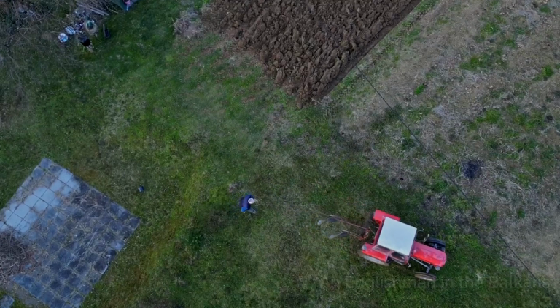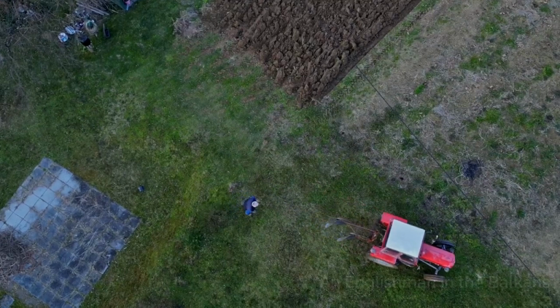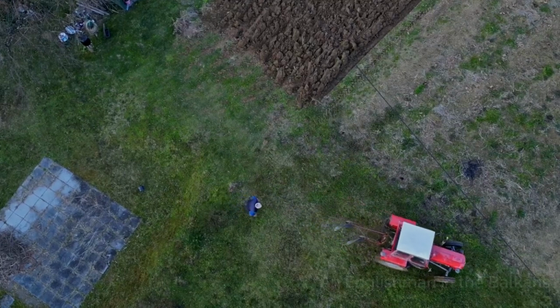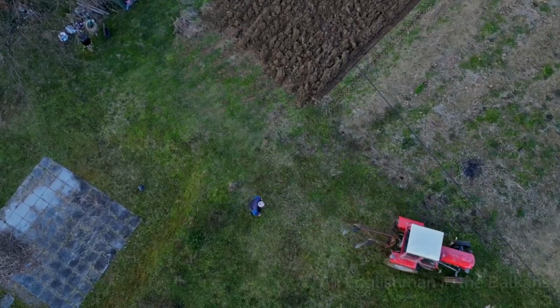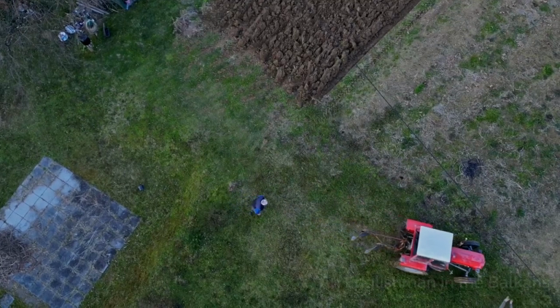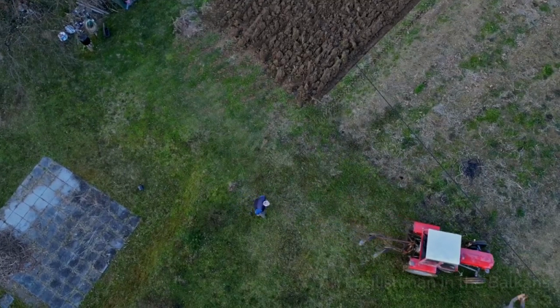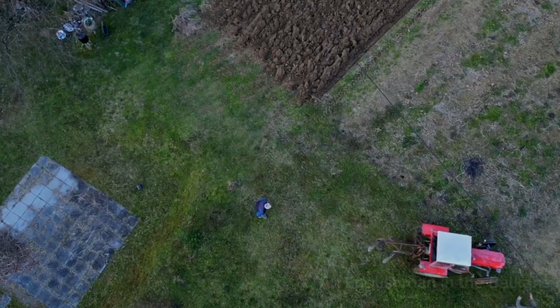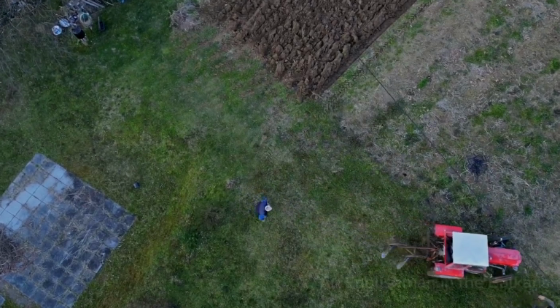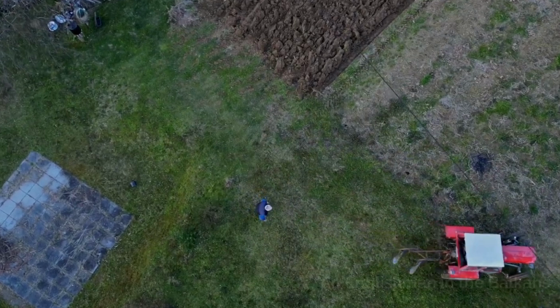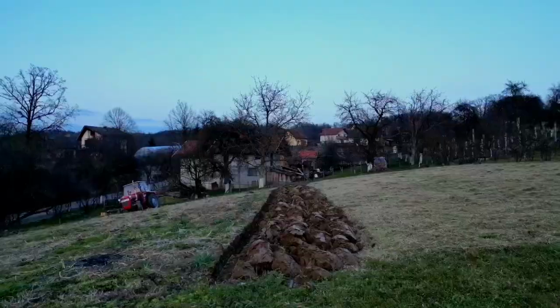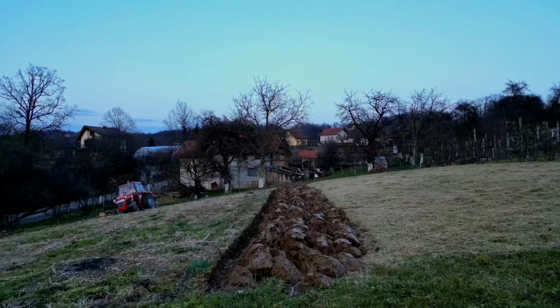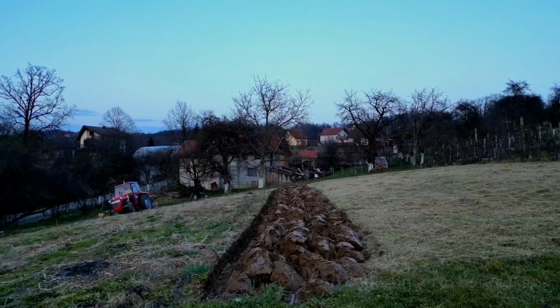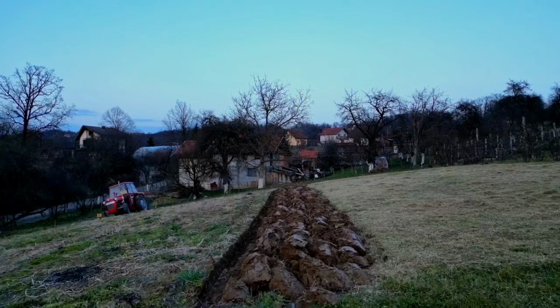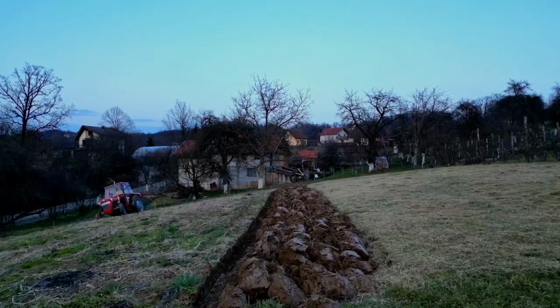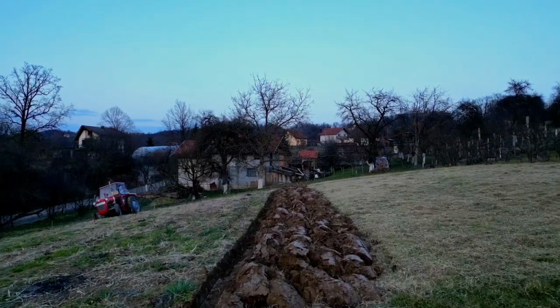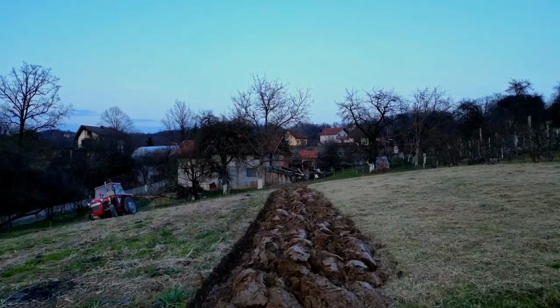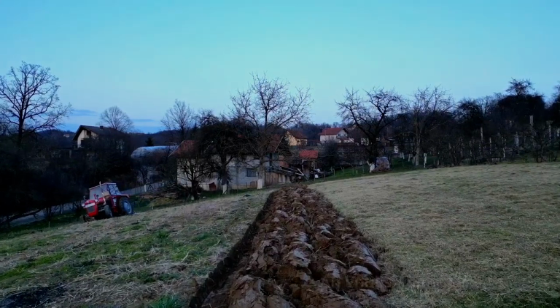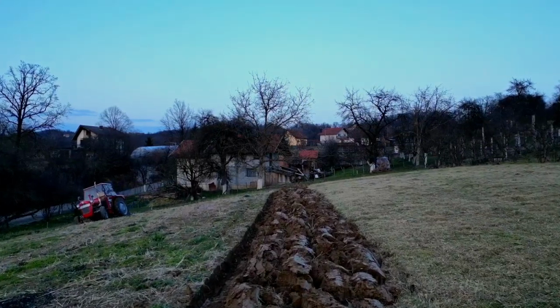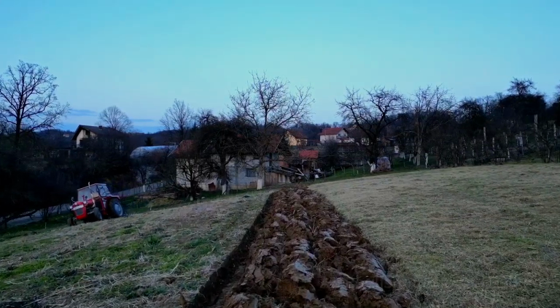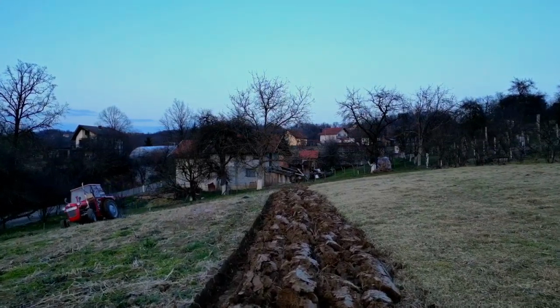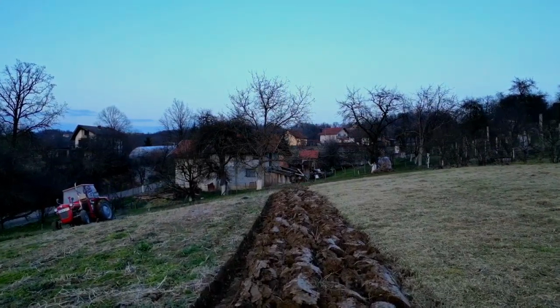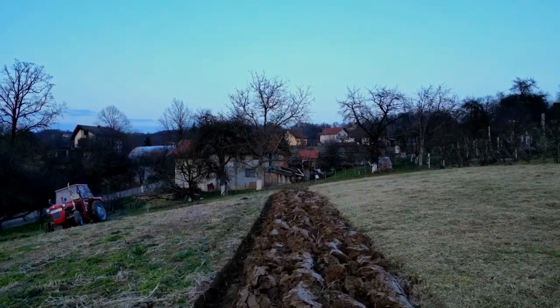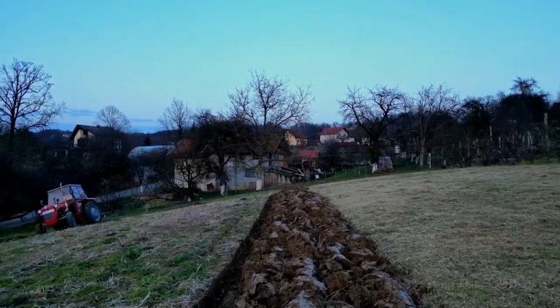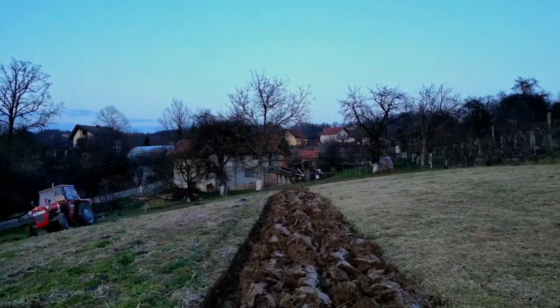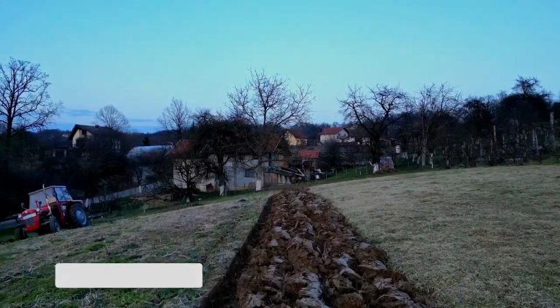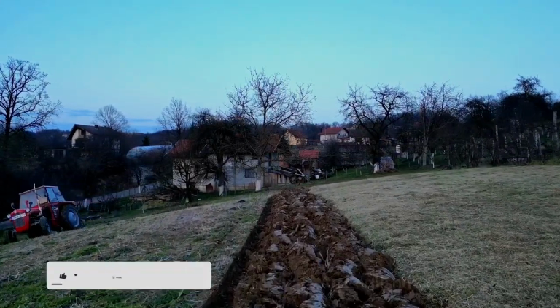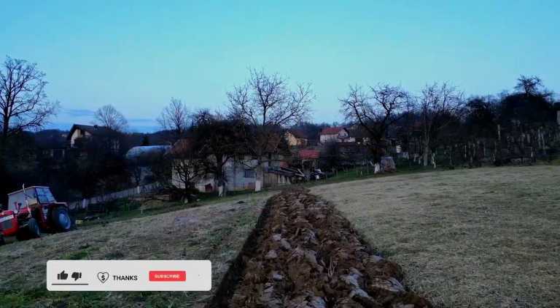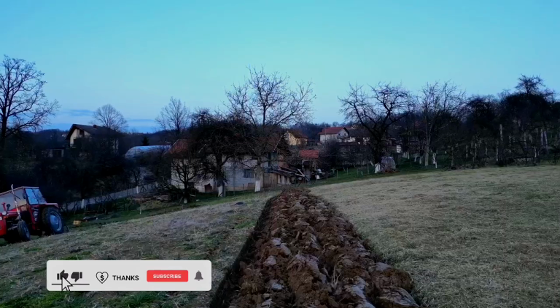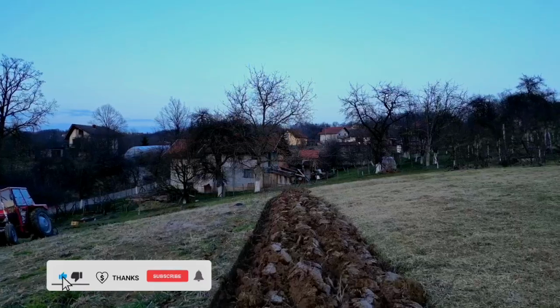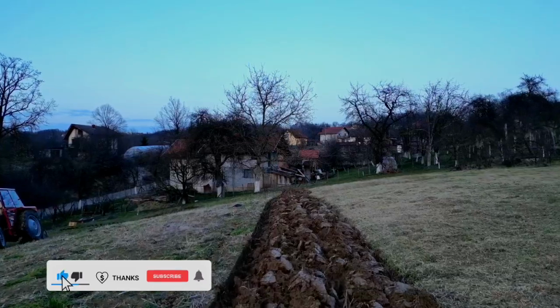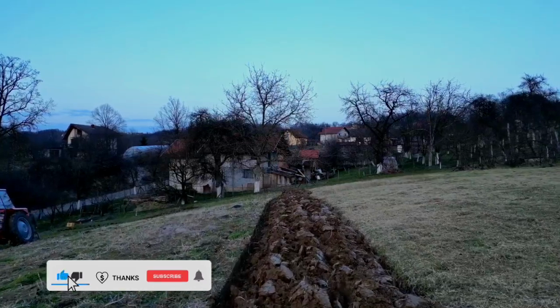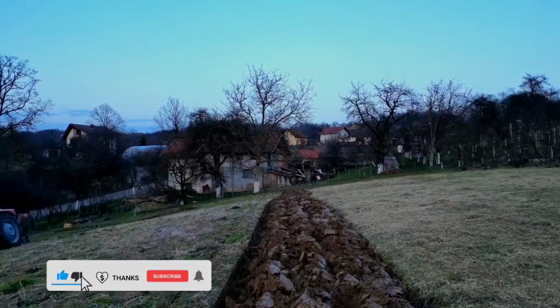During the course of this year we'll be popping back here to show you how things progress. Once the tractor comes back to till the land finer, I'll be here with my drone and camera to document that.